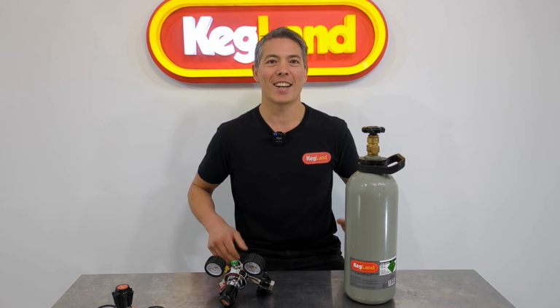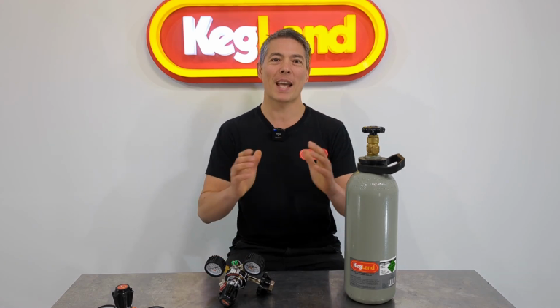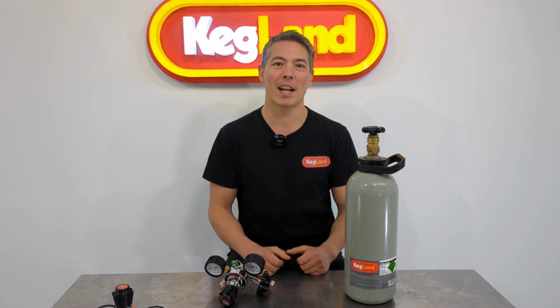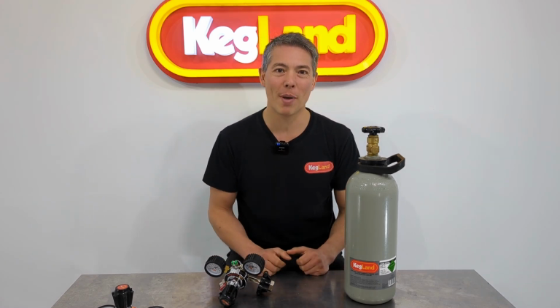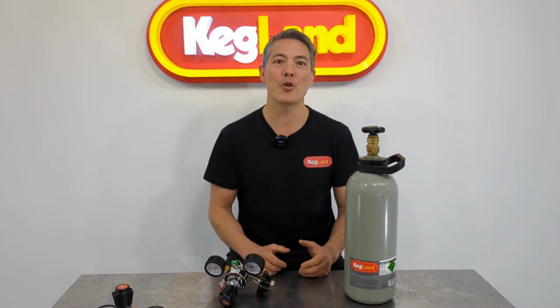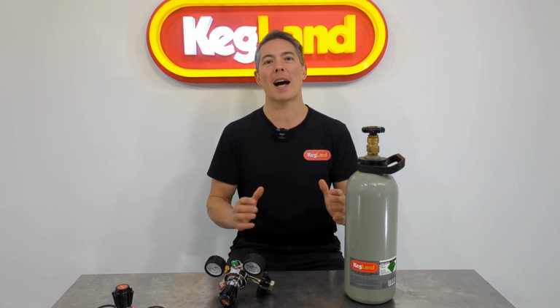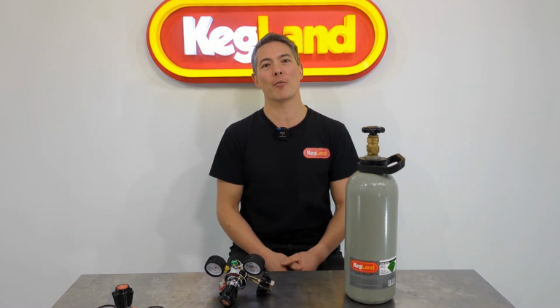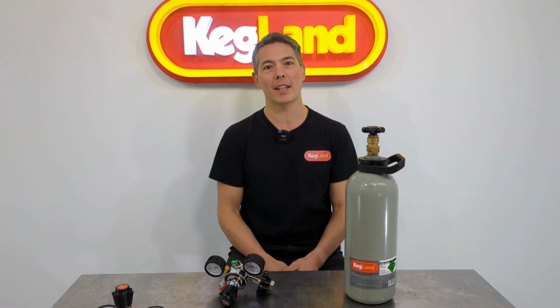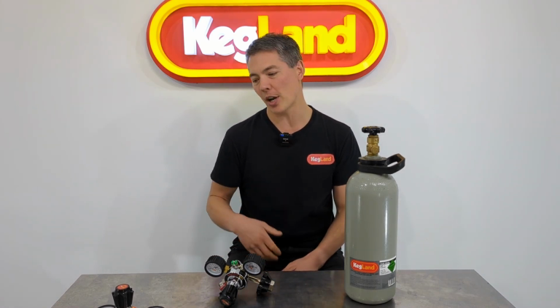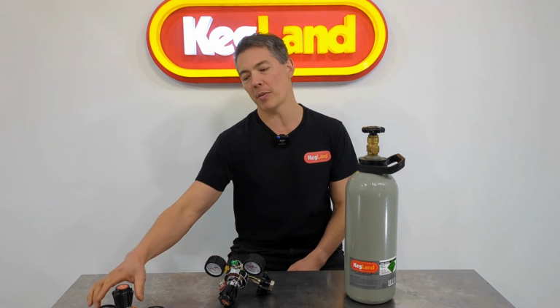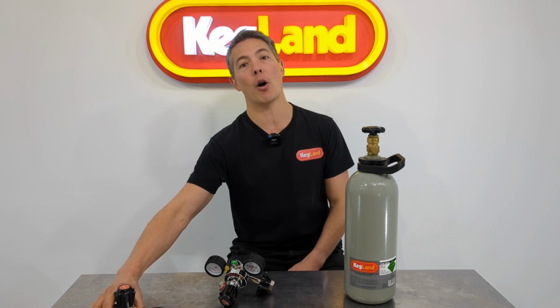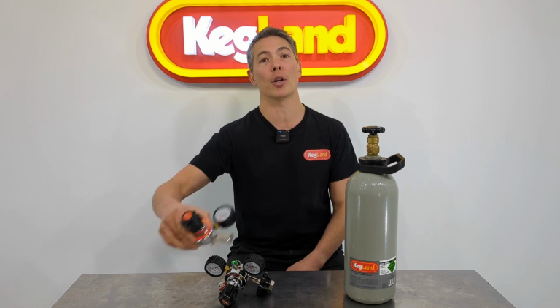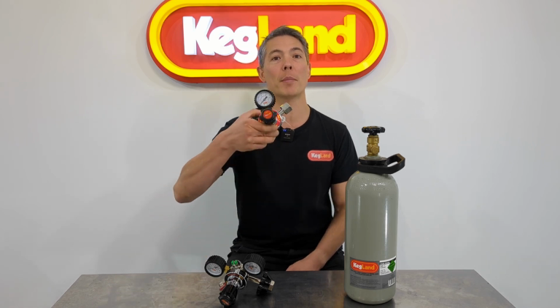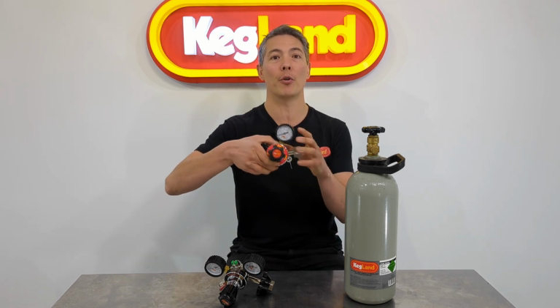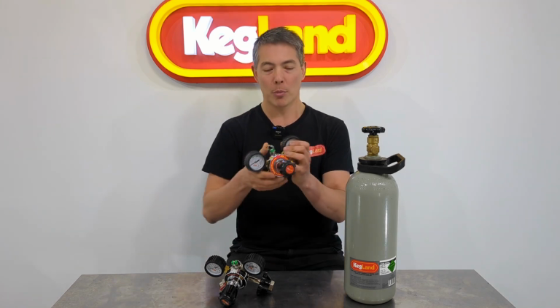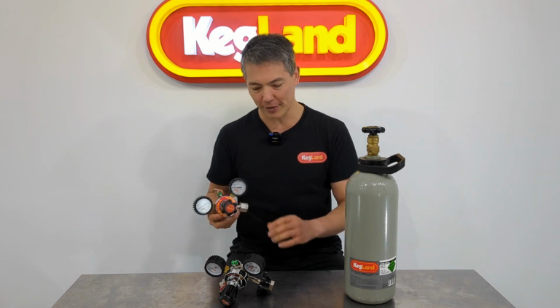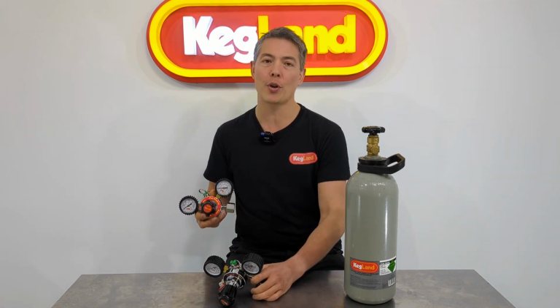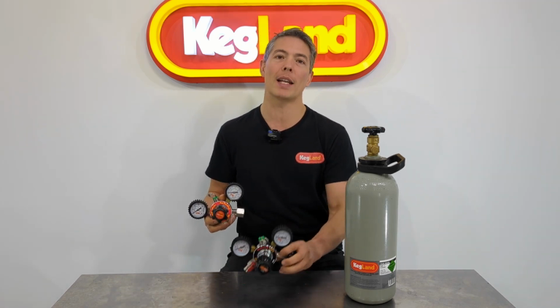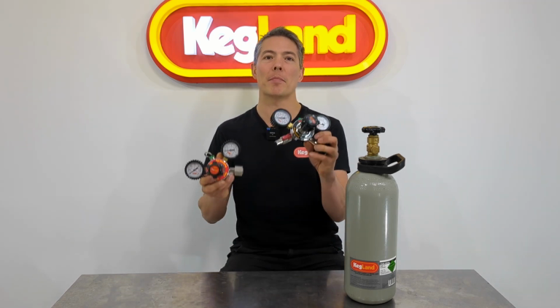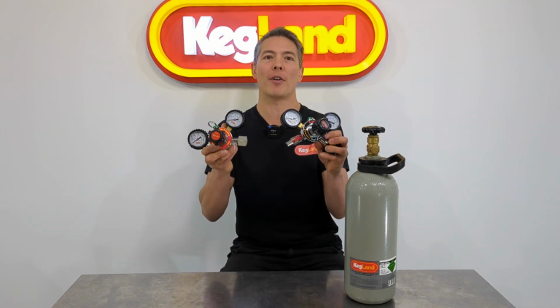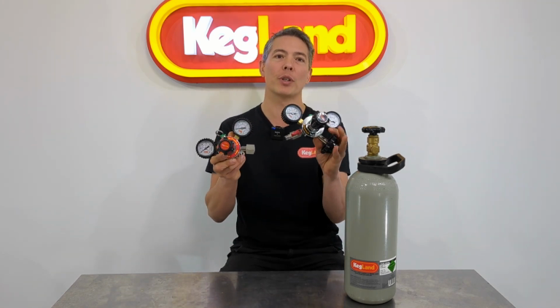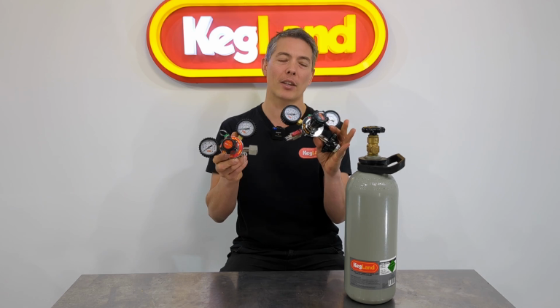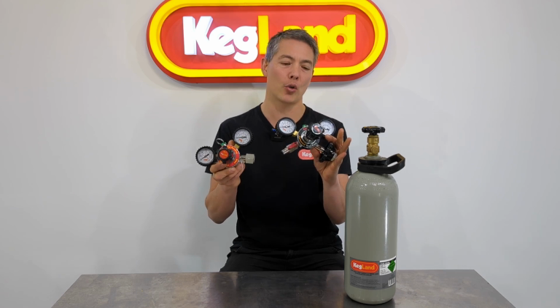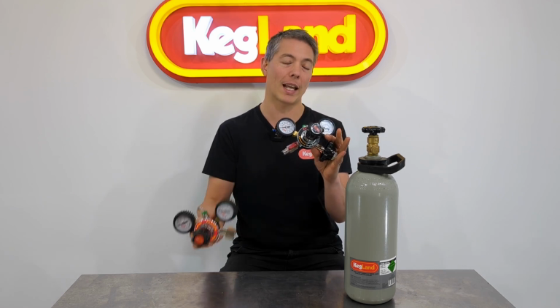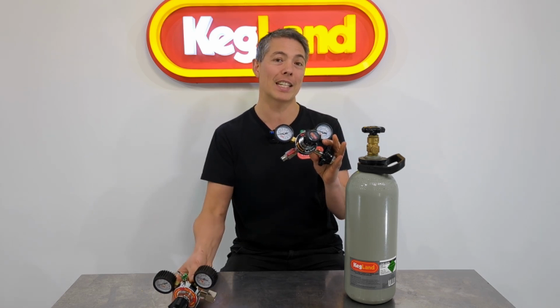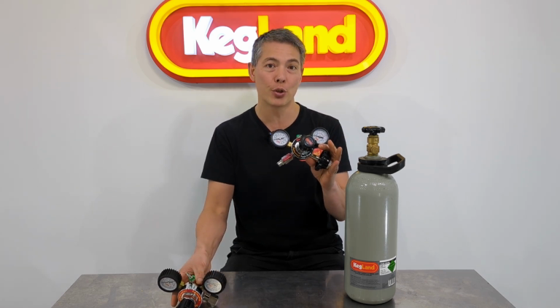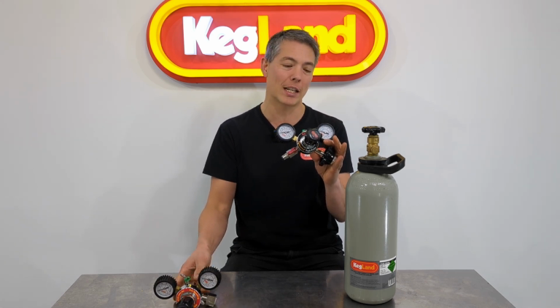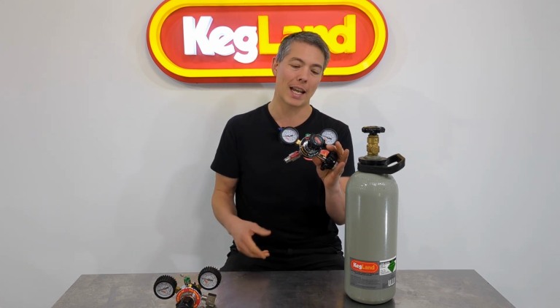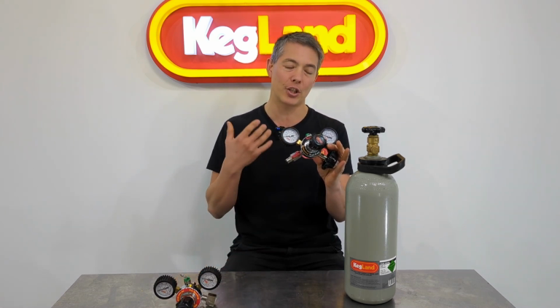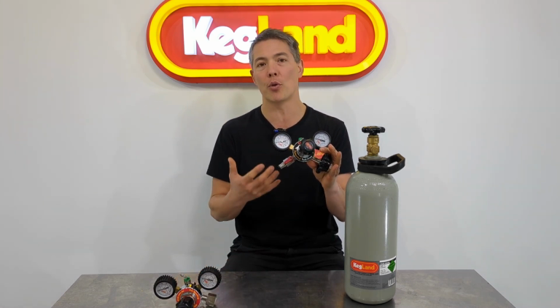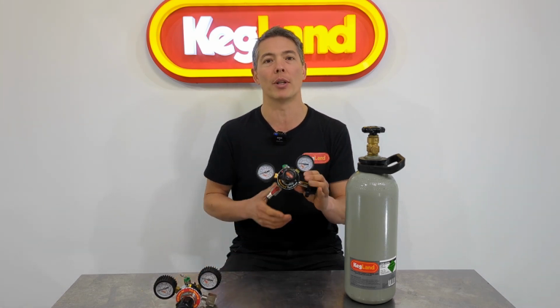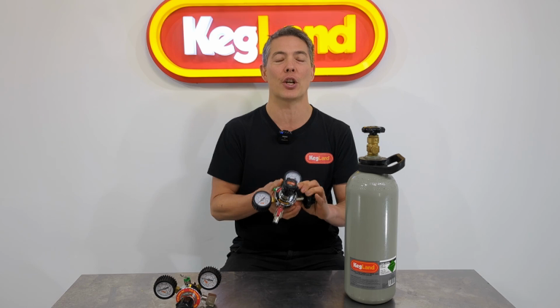Hey guys, Keith from Kegland. Today we're talking about our new Mark V regulator. Some of you guys will be familiar with our older model, the Mark IV. We've got several new upgrades in the Mark V which really make the whole regulator easy to use, easy to maintain, and just more reliable in general.